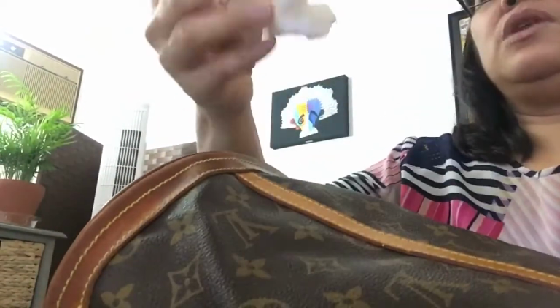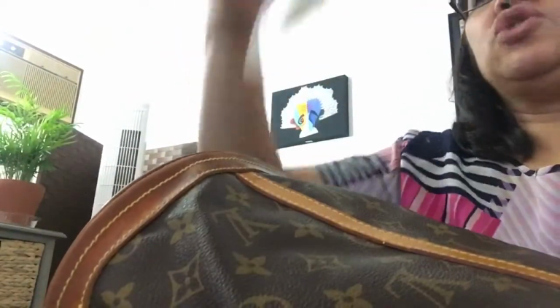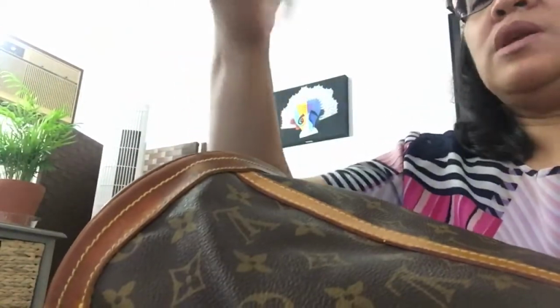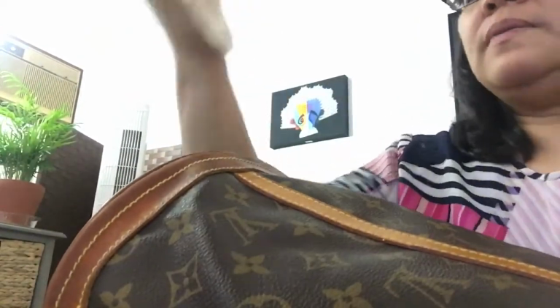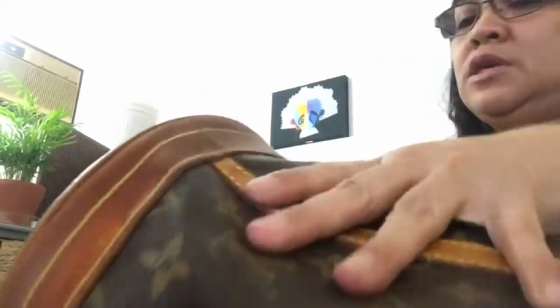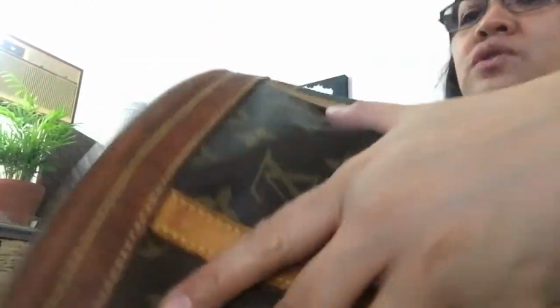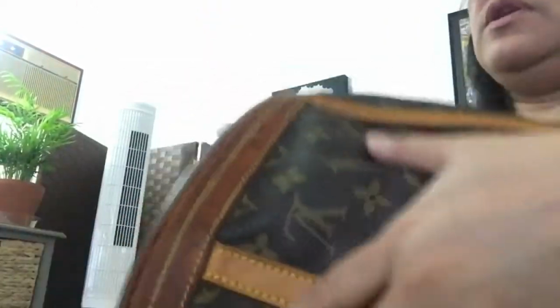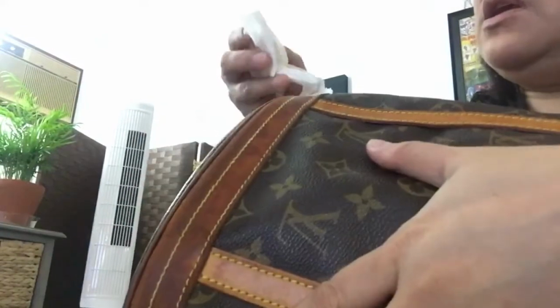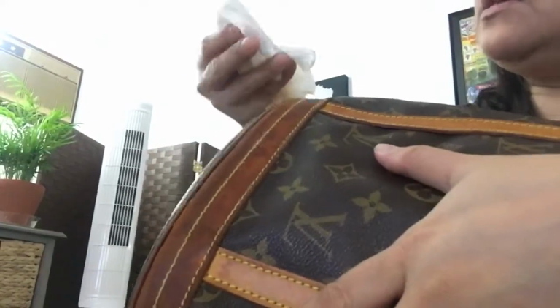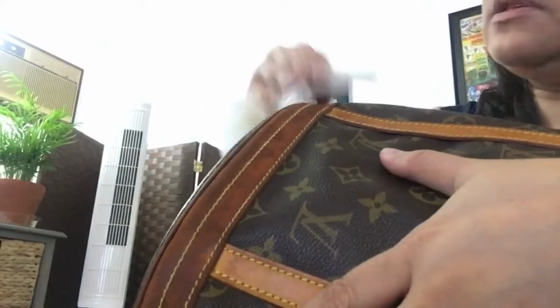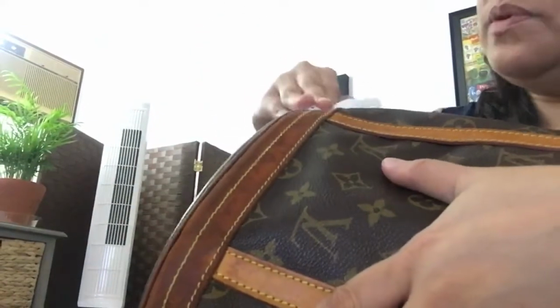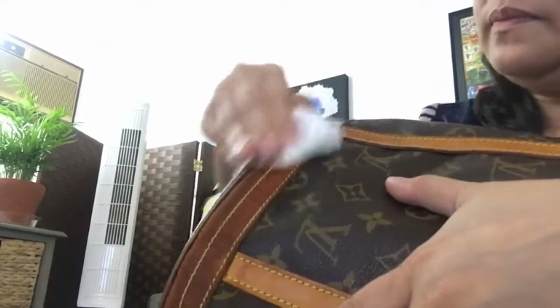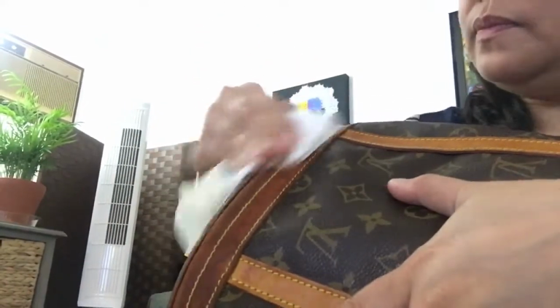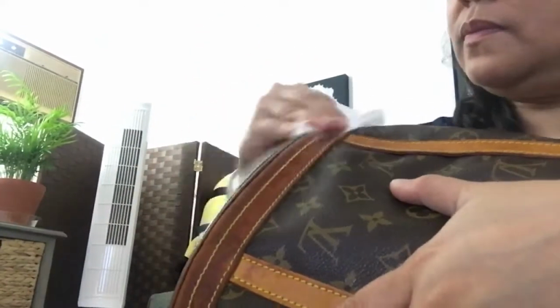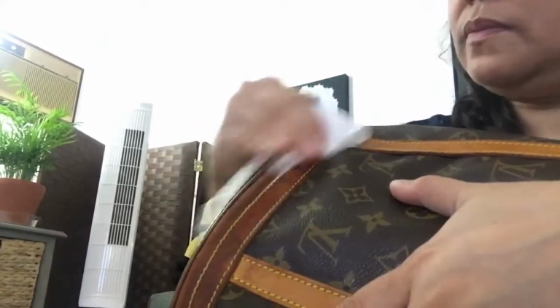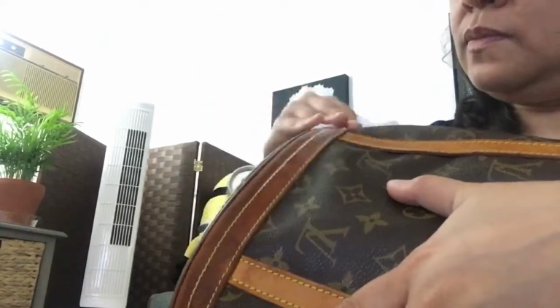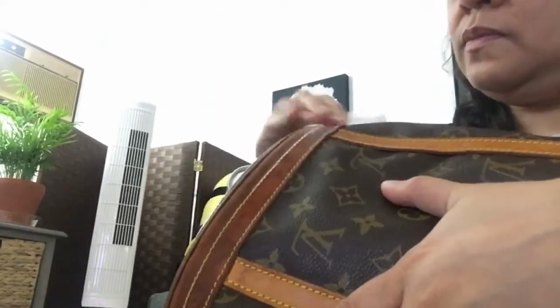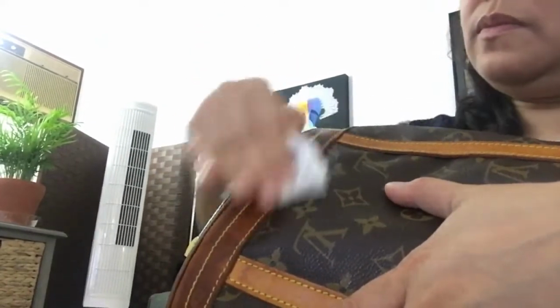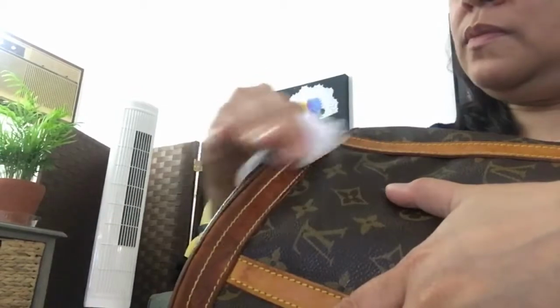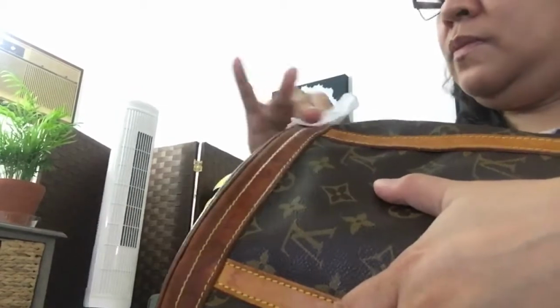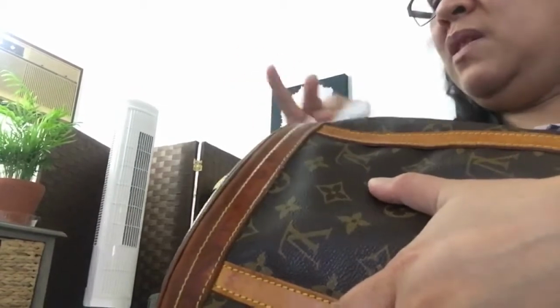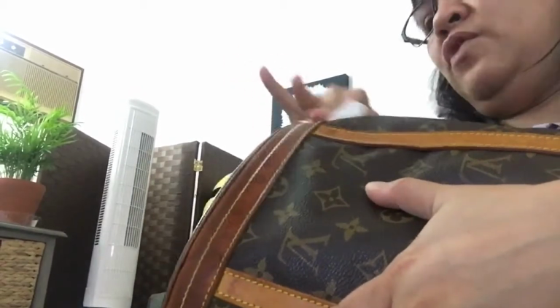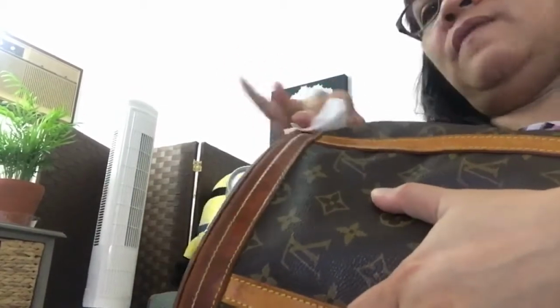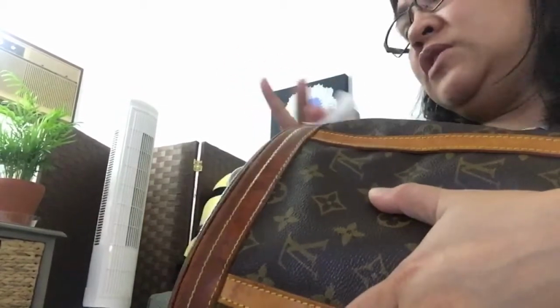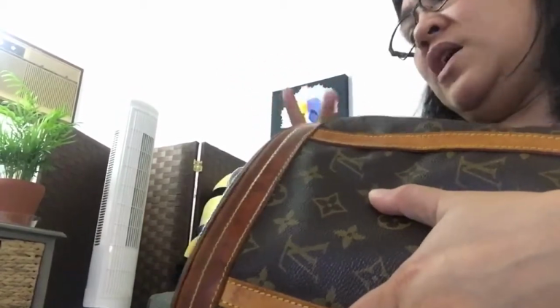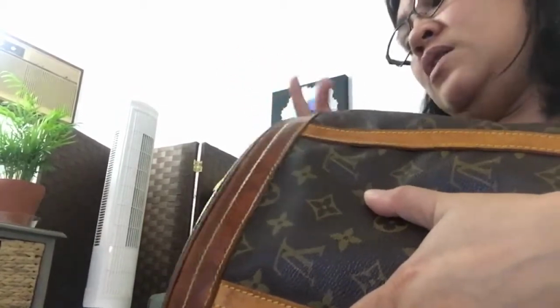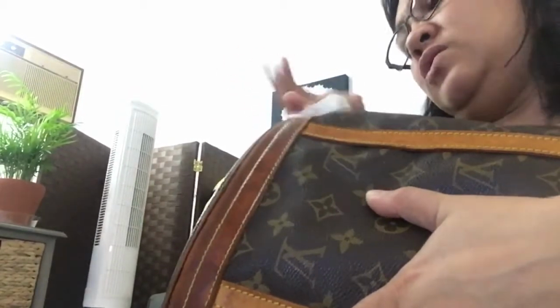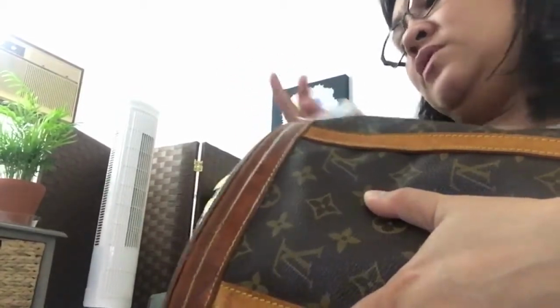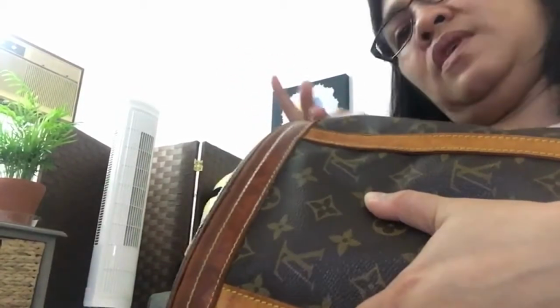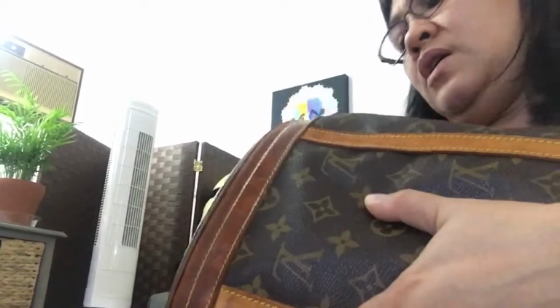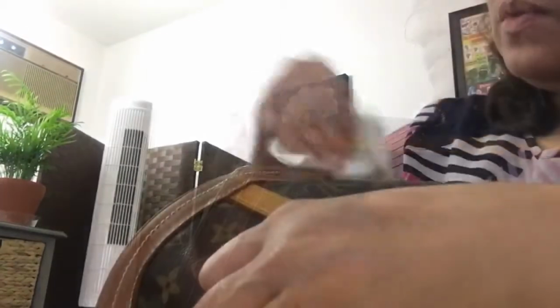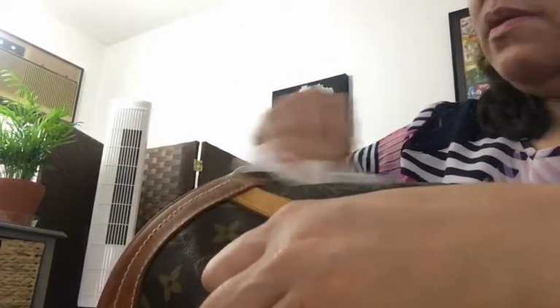Condition it first before cleaning it with the Saddler. I think four to five hours wait time is fine — about four hours or so.